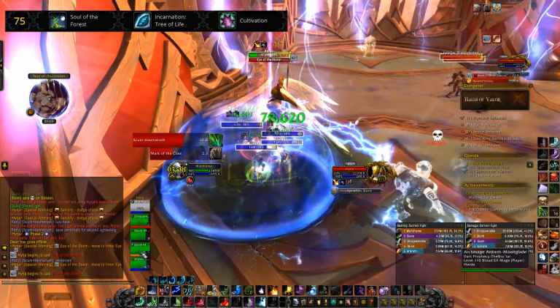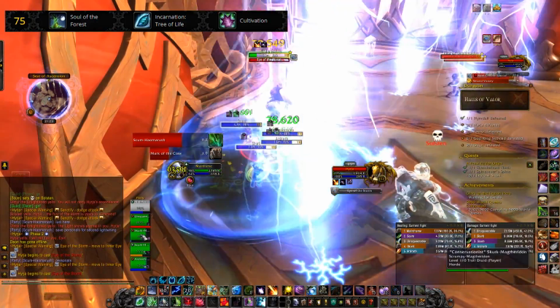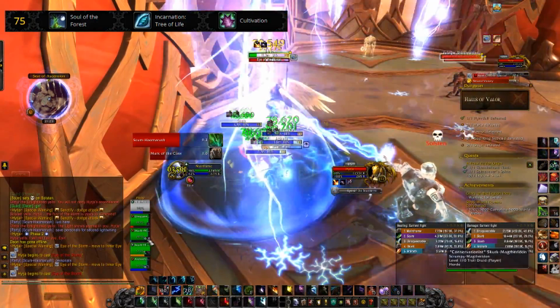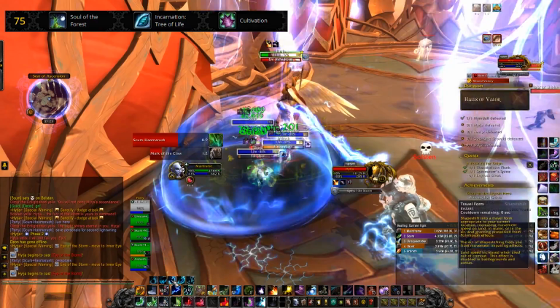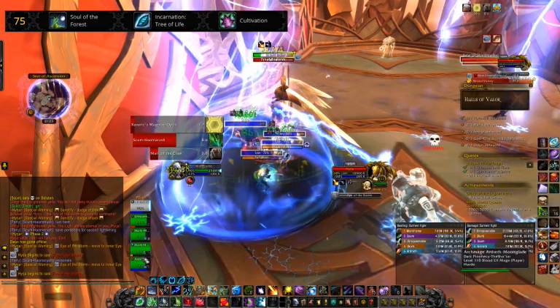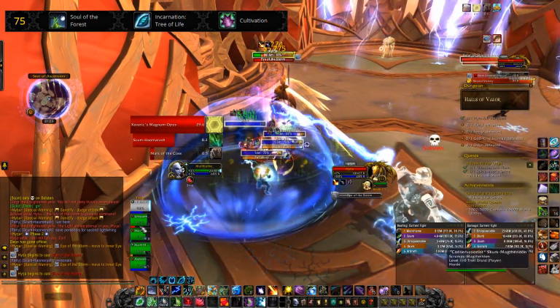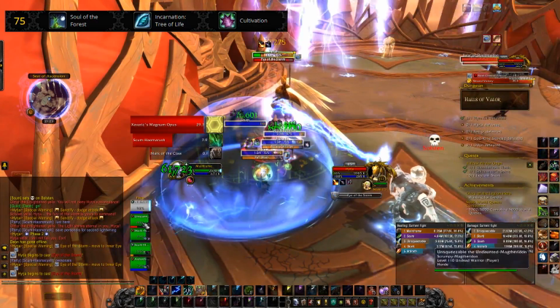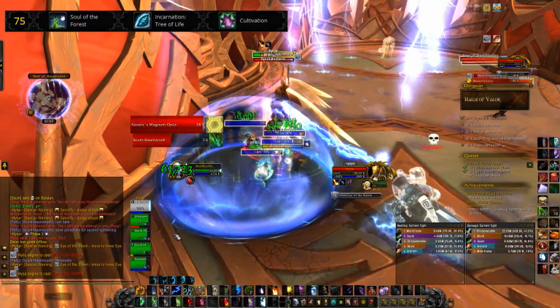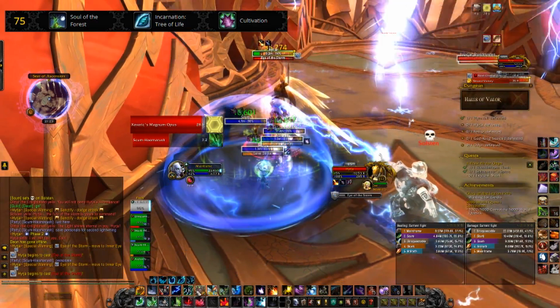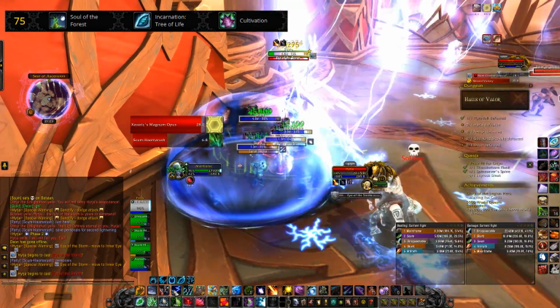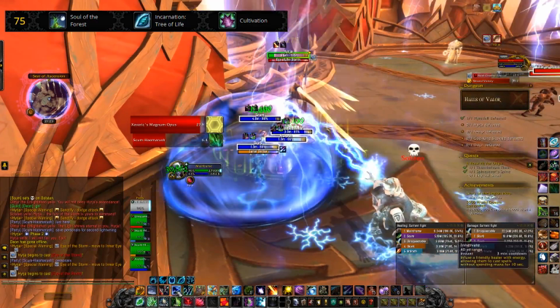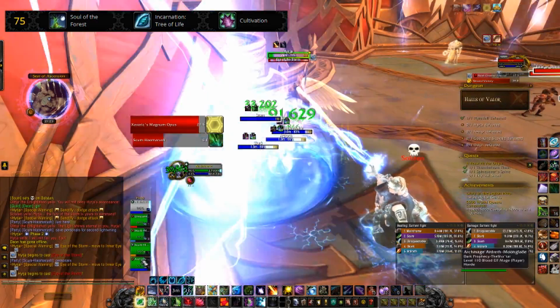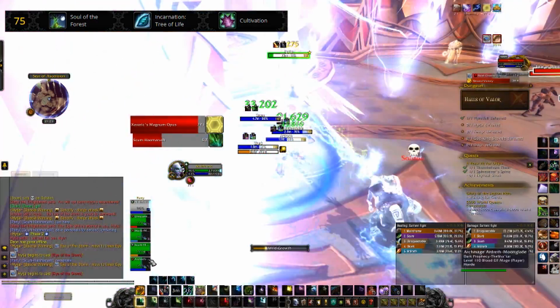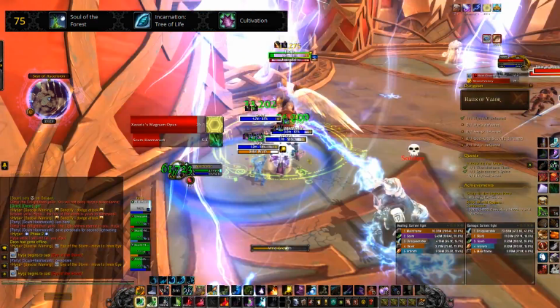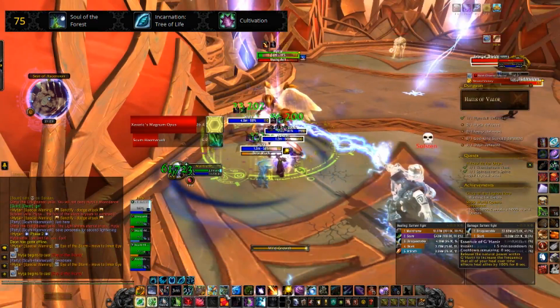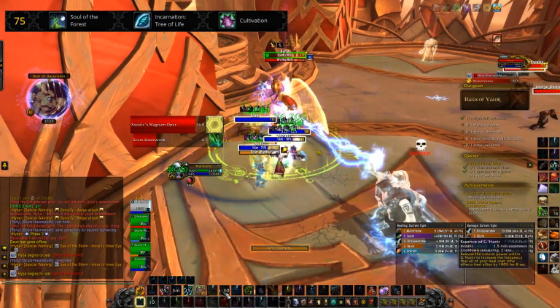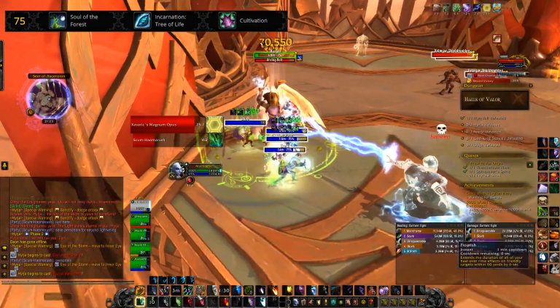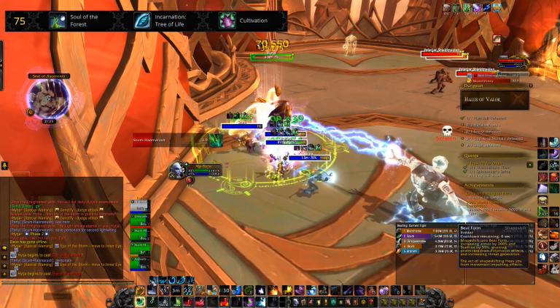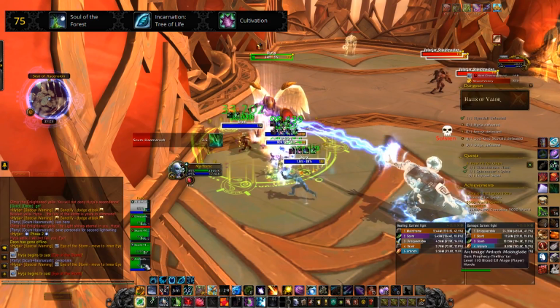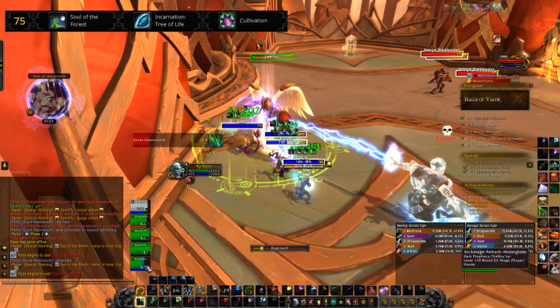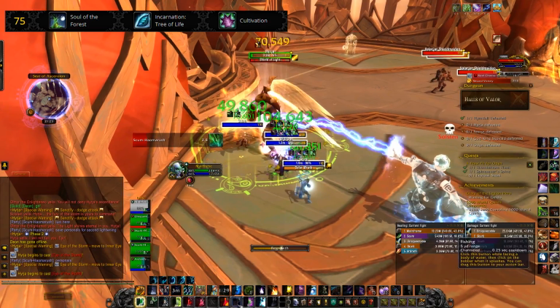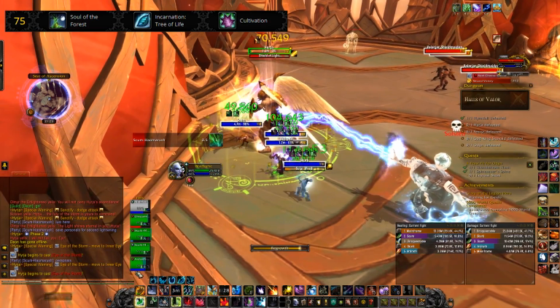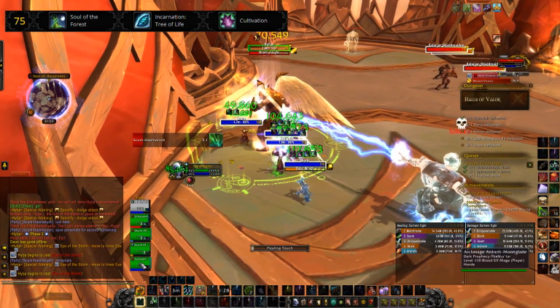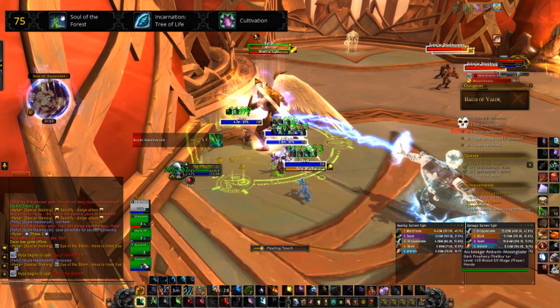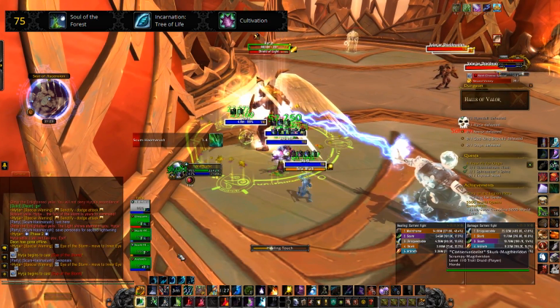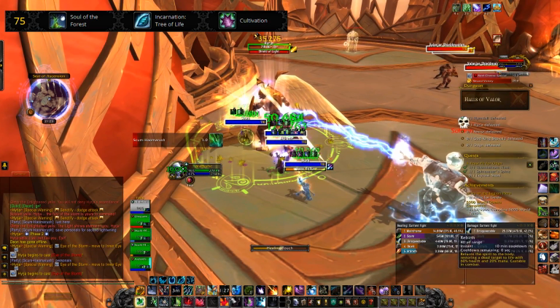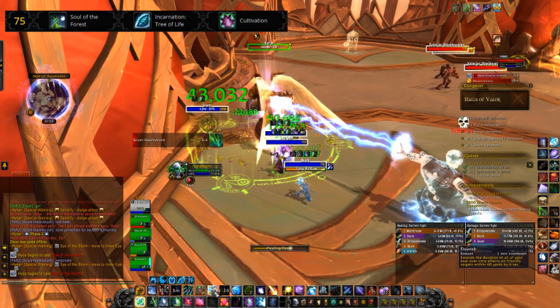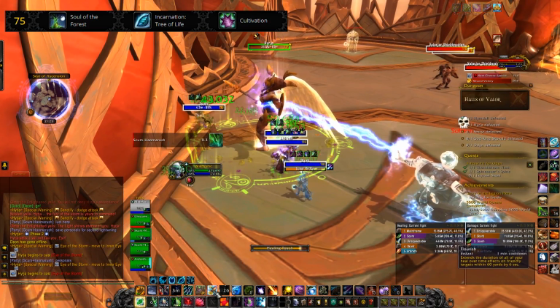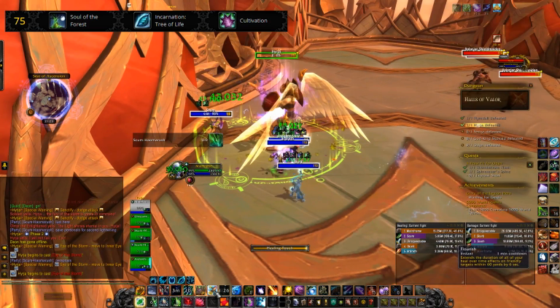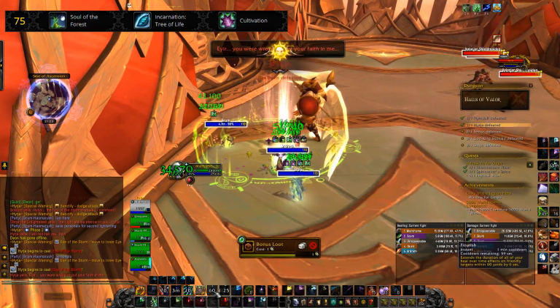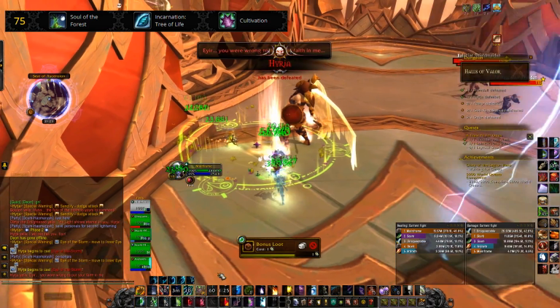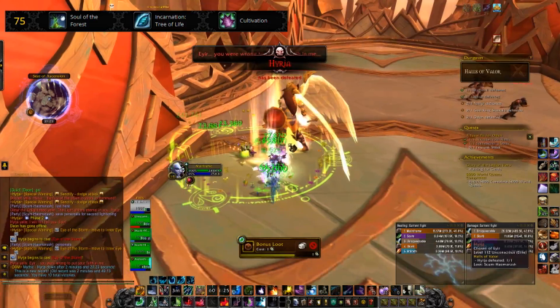Cultivation causes Rejuvenation to apply an additional heal to the target when they fall below 60% health, healing them for 144% spell power over 6 seconds.